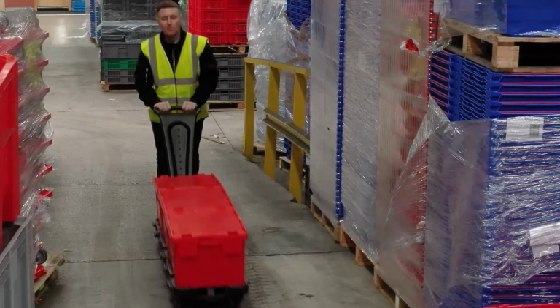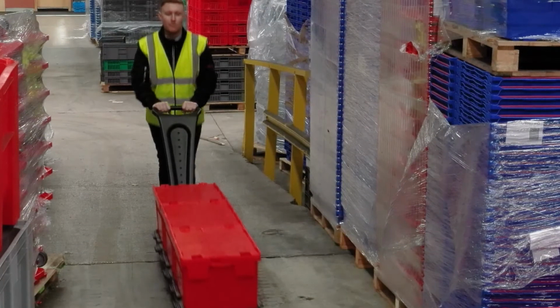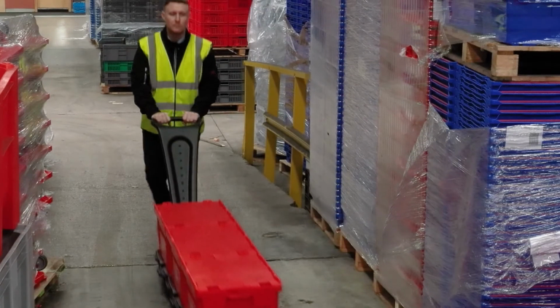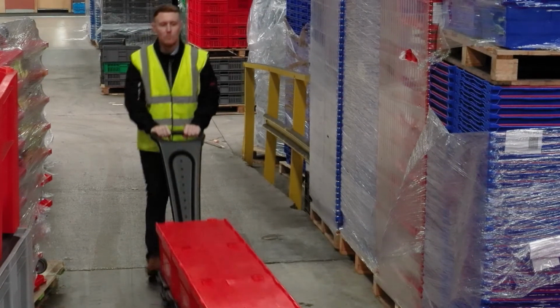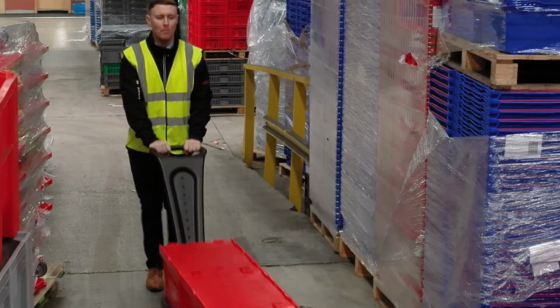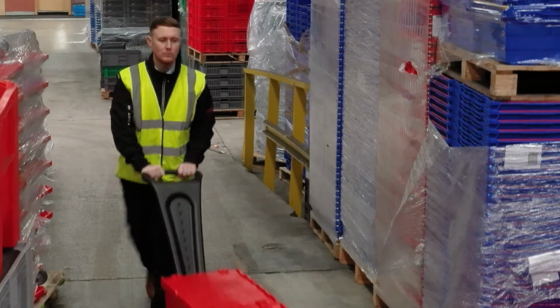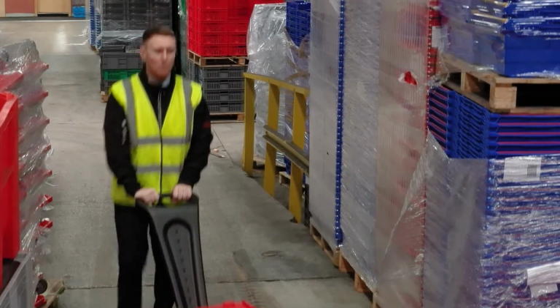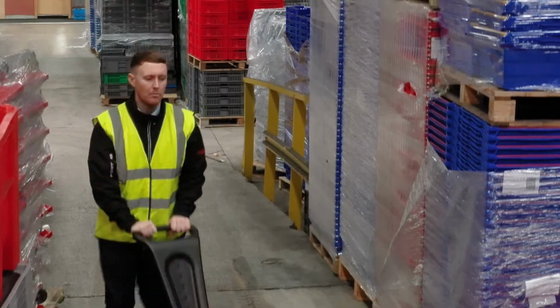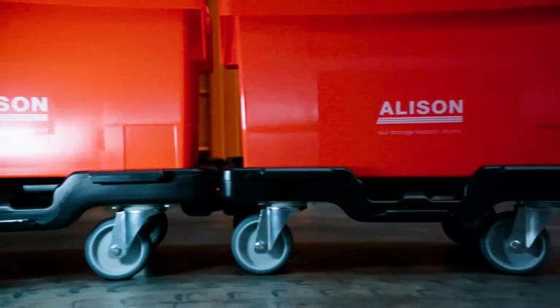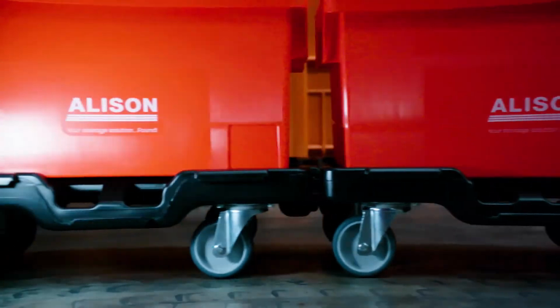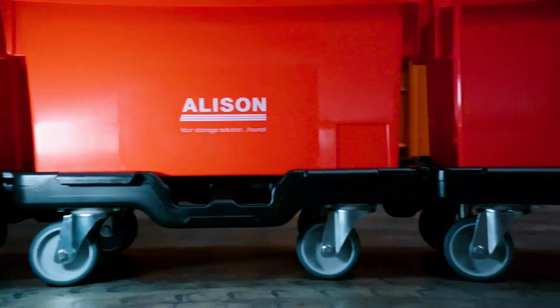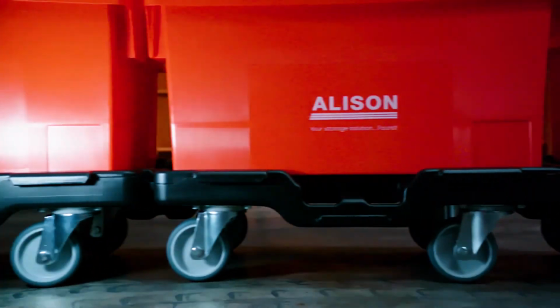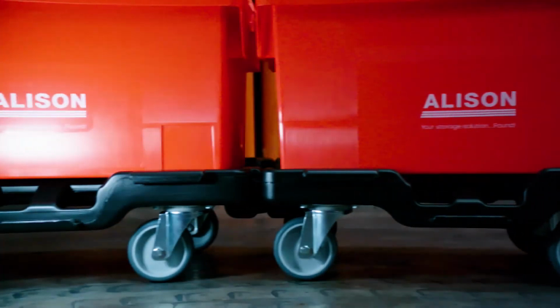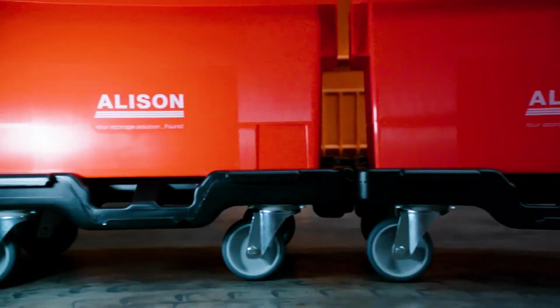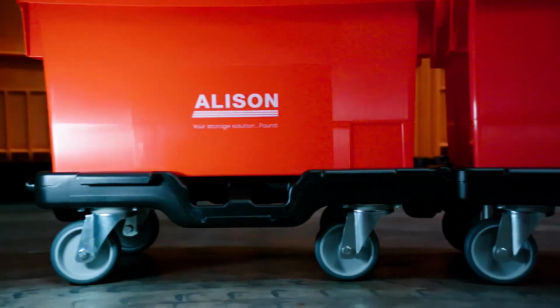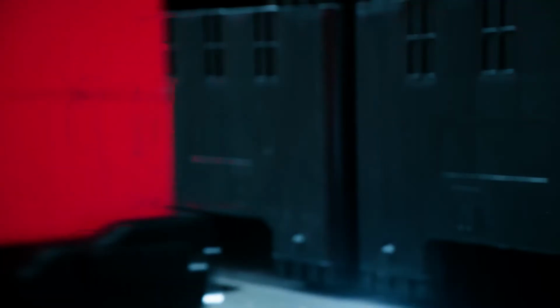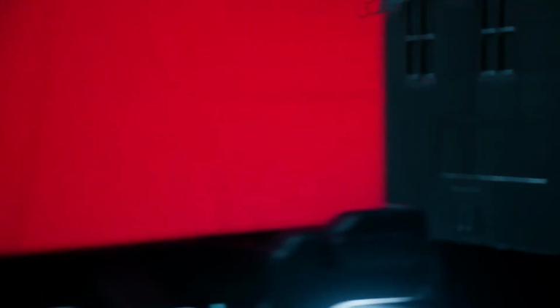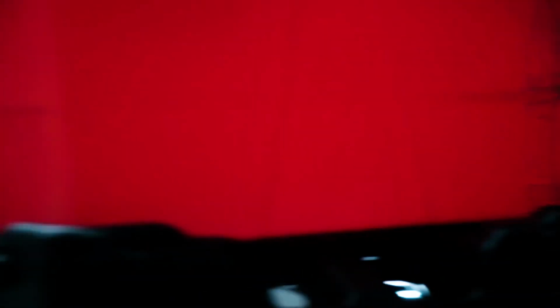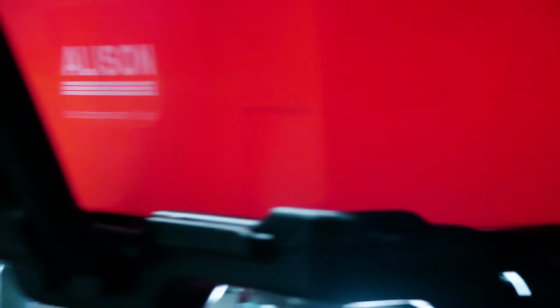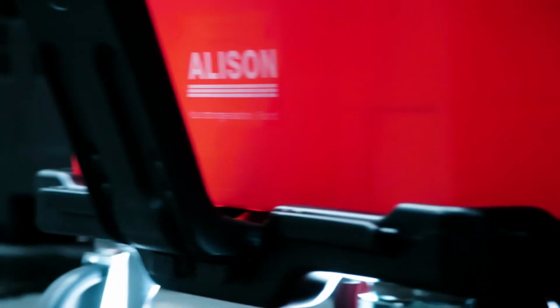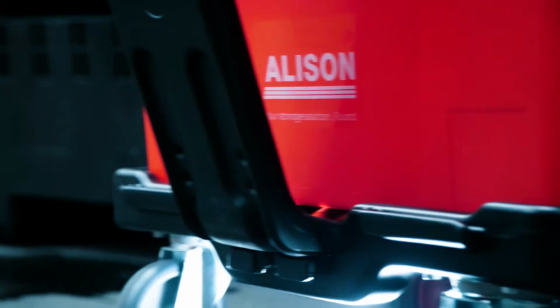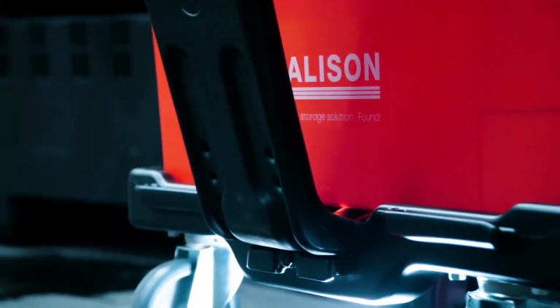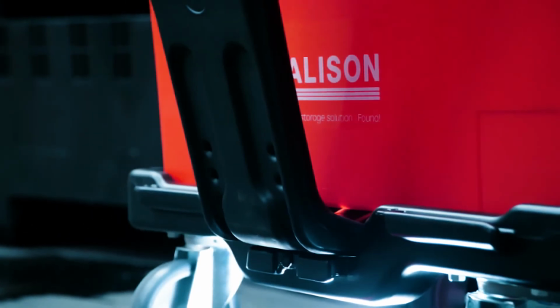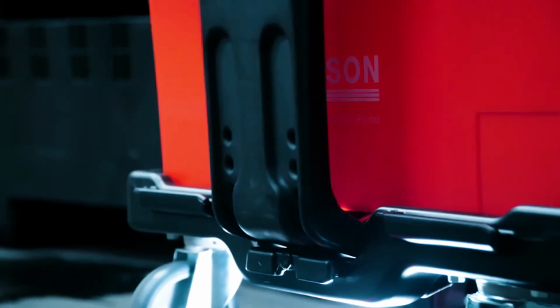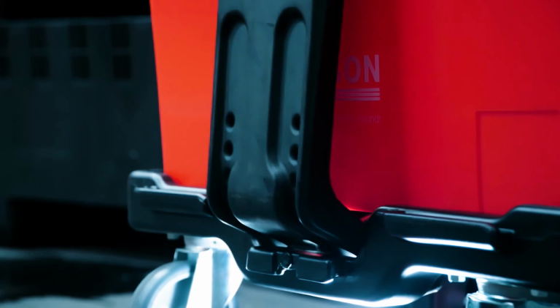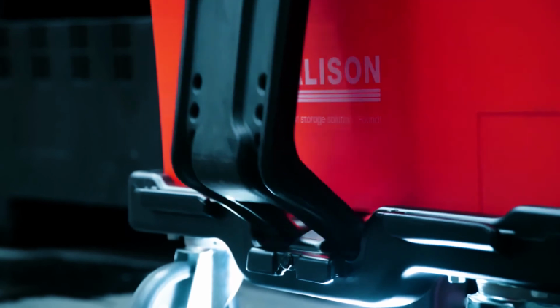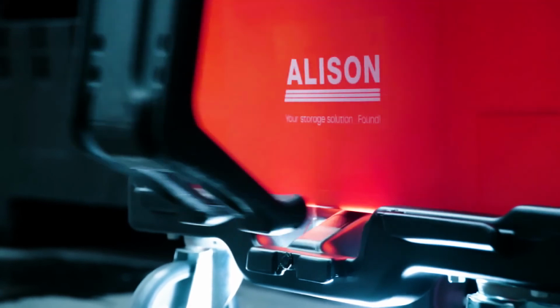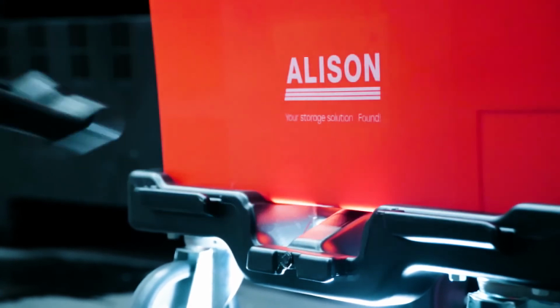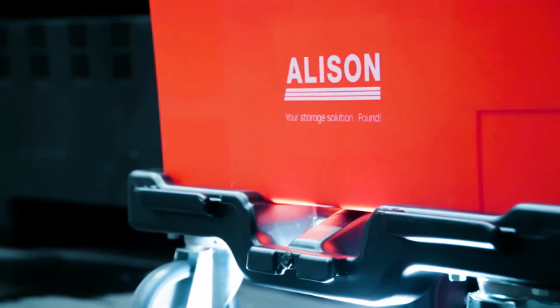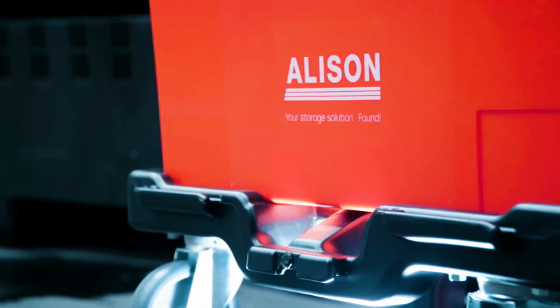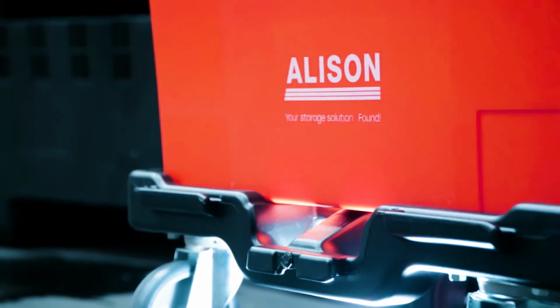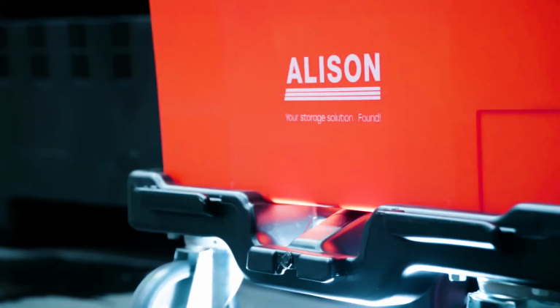The A-Link dolly is a revolutionary solution, greatly improving the logistic workflow in some of the world's fastest paced warehousing and retail environments.